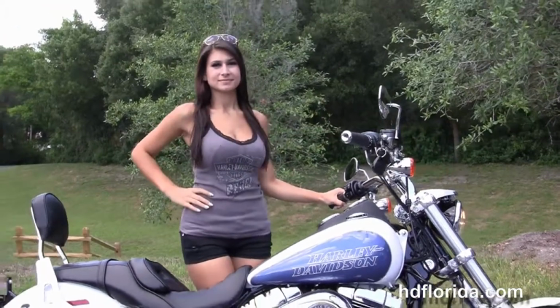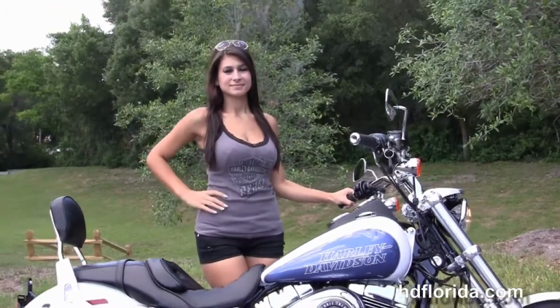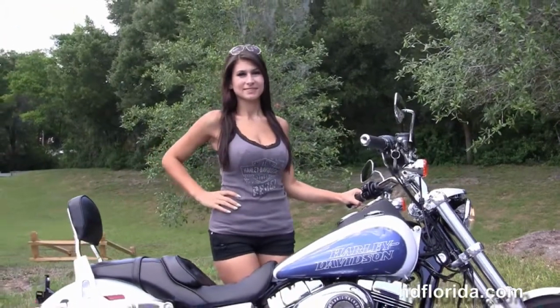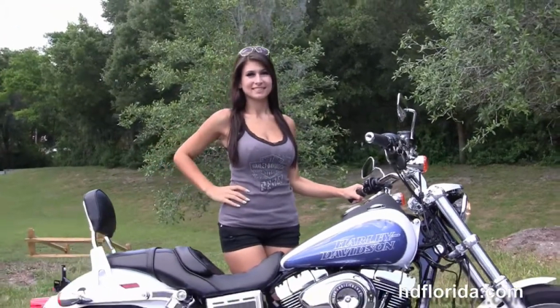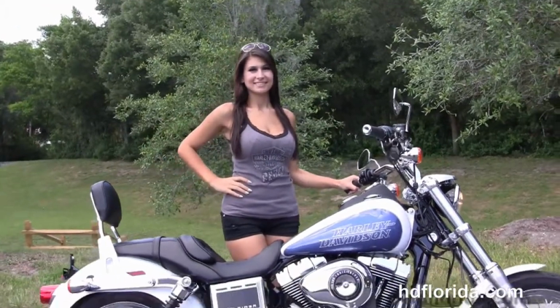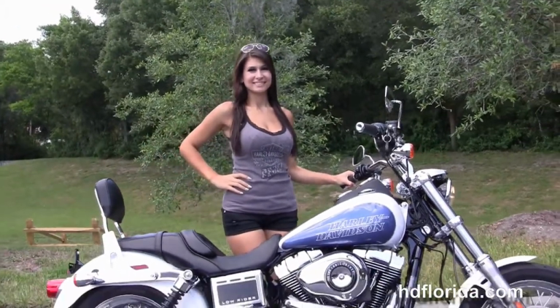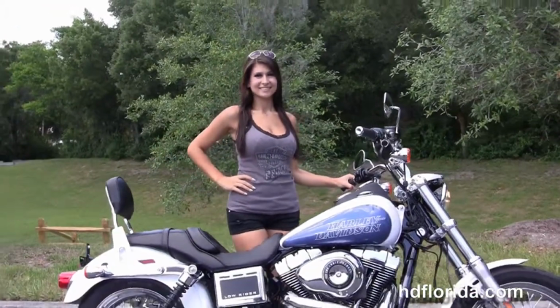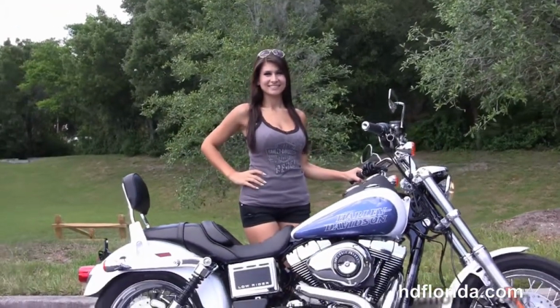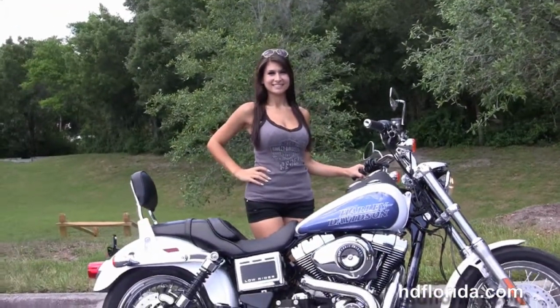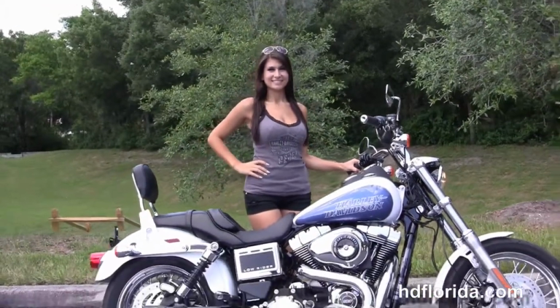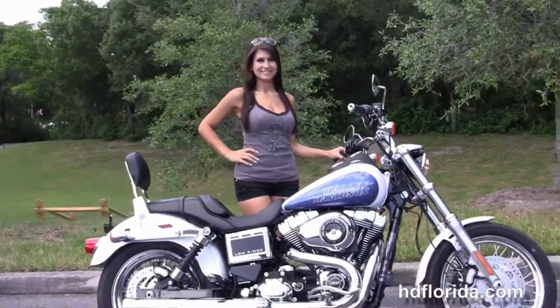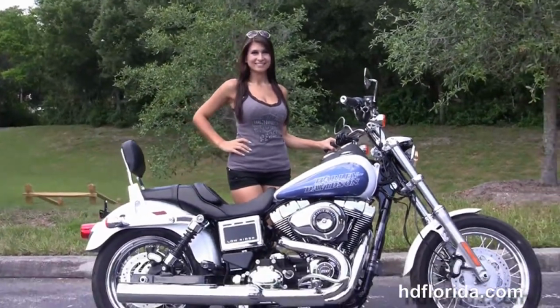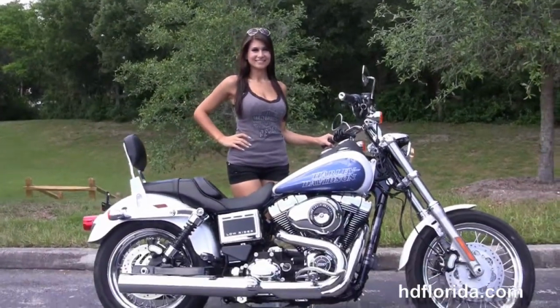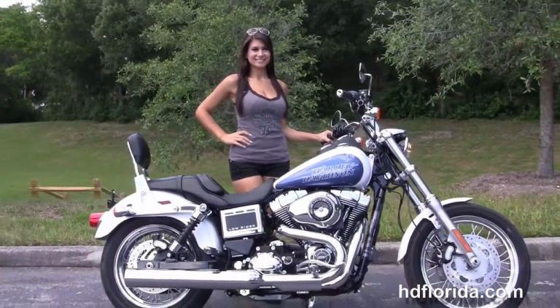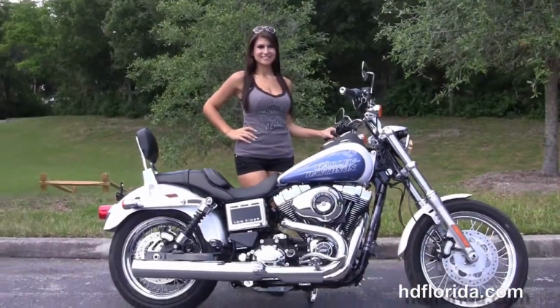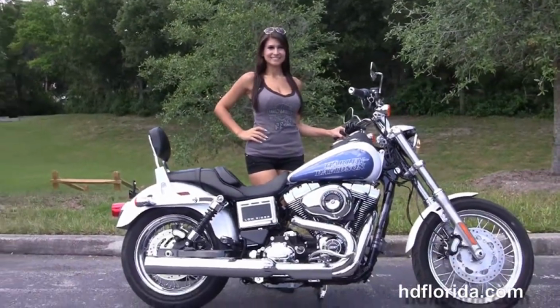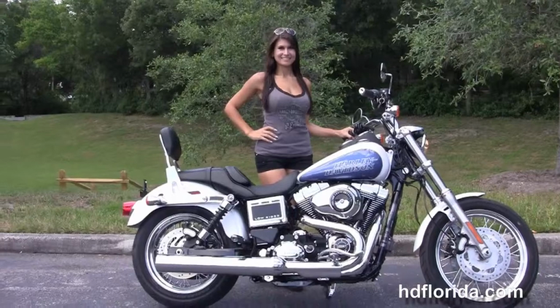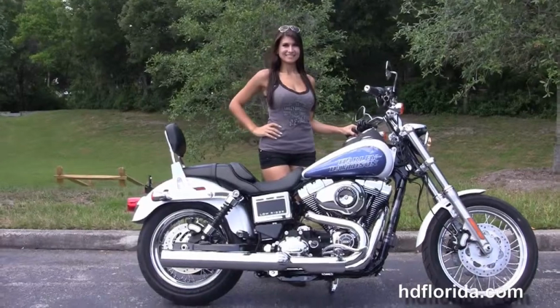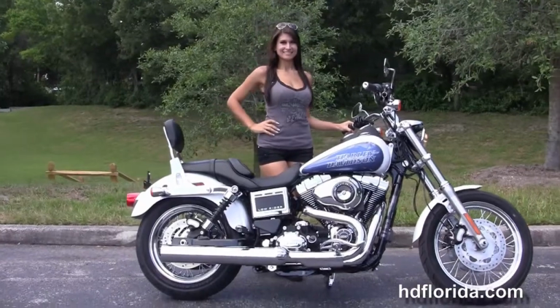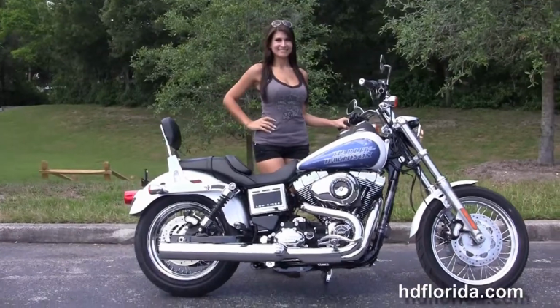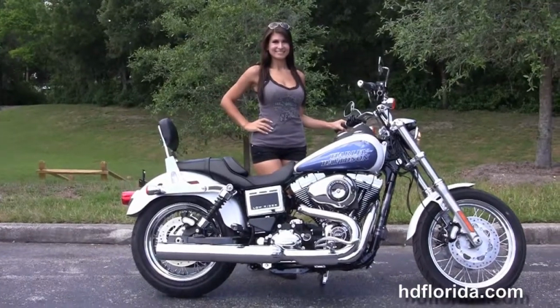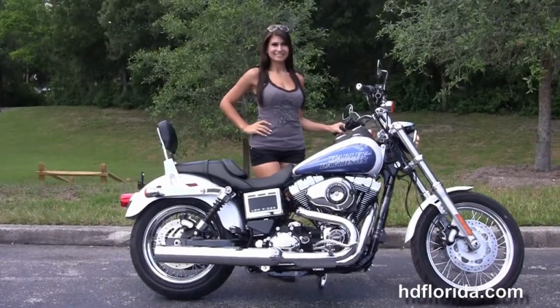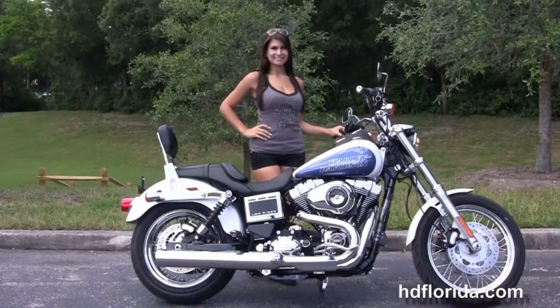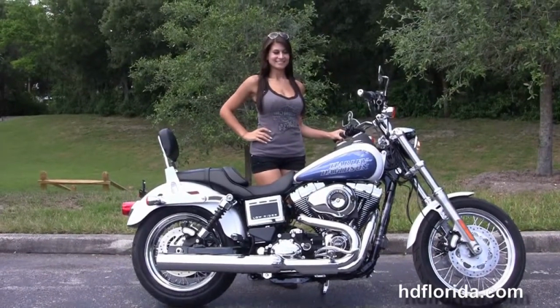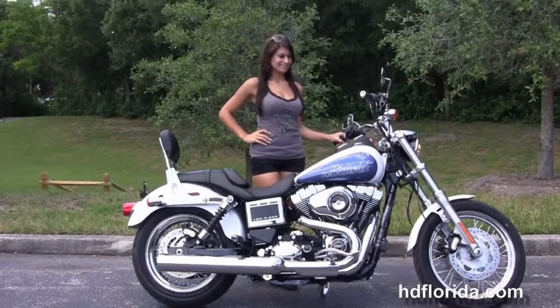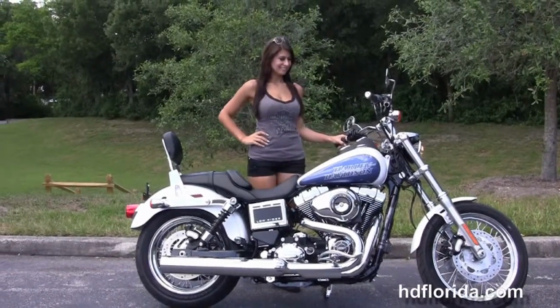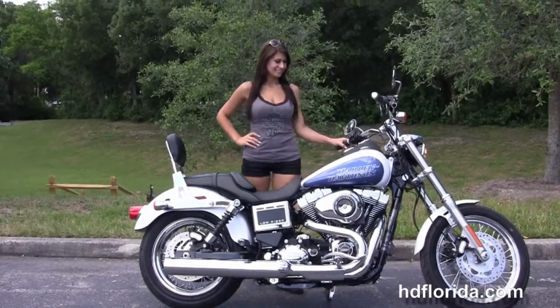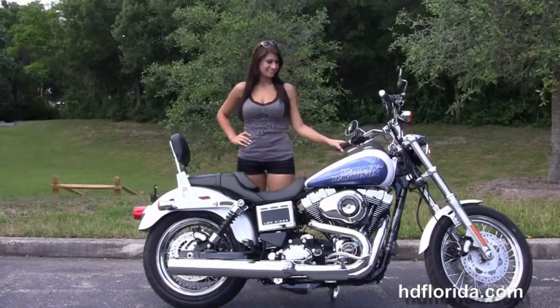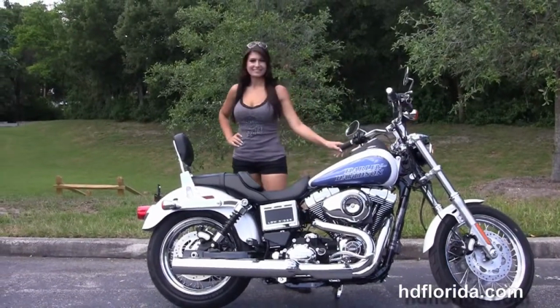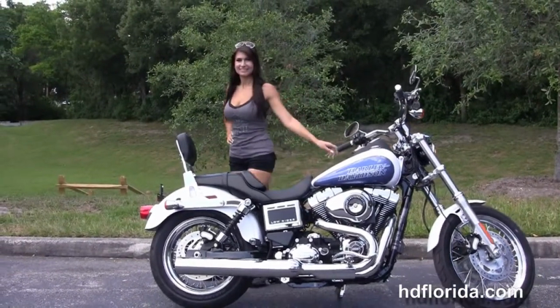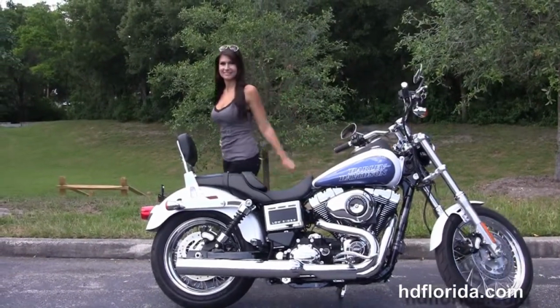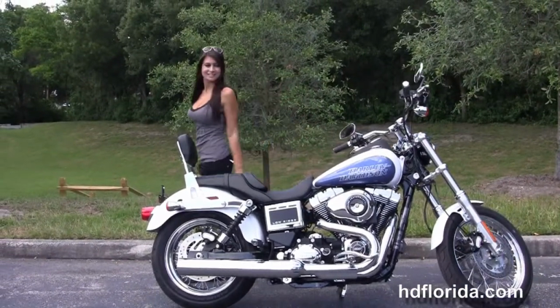We finance new Harley-Davidsons up to 84 months, and be sure to ask about our Fly and Ride program. Here at the world-famous Harley-Davidson of Florida, all bikes are fully serviced and safety inspected.